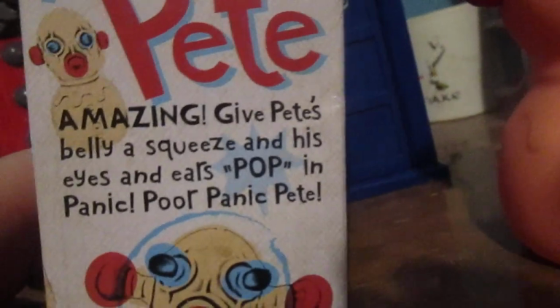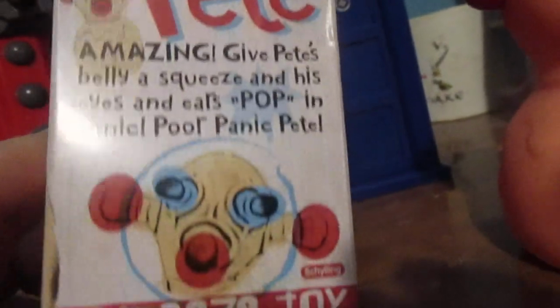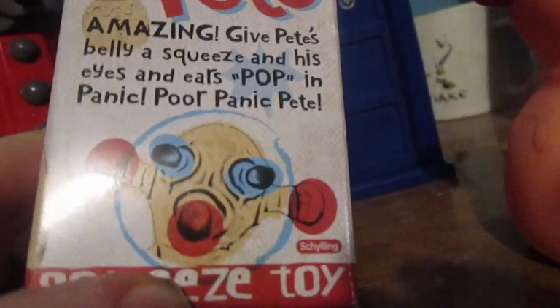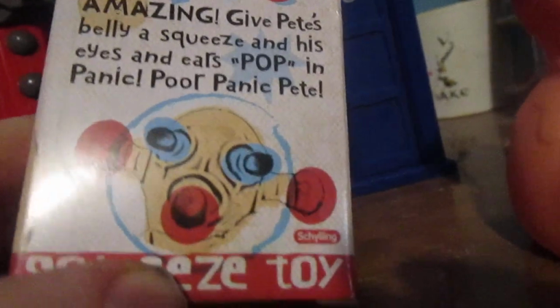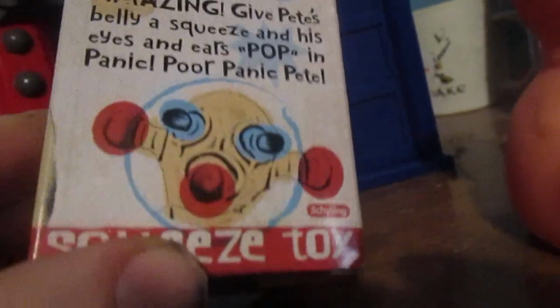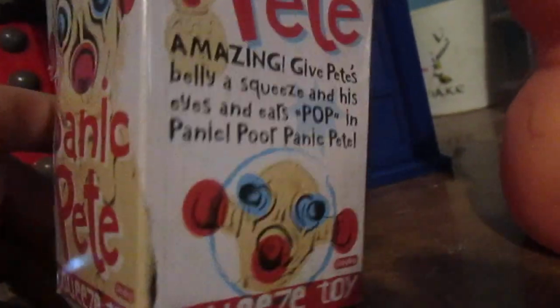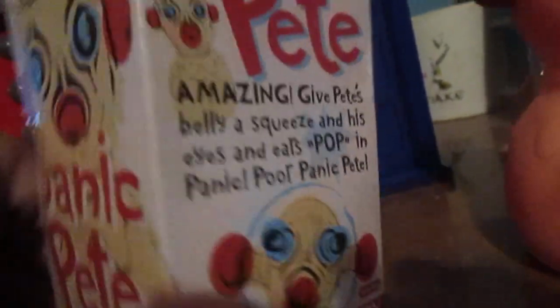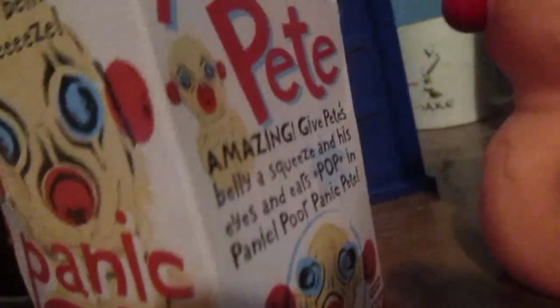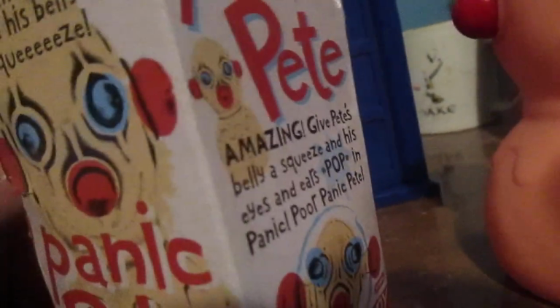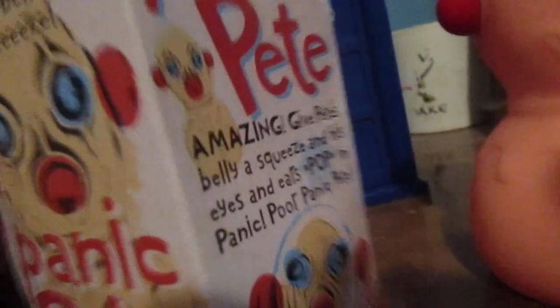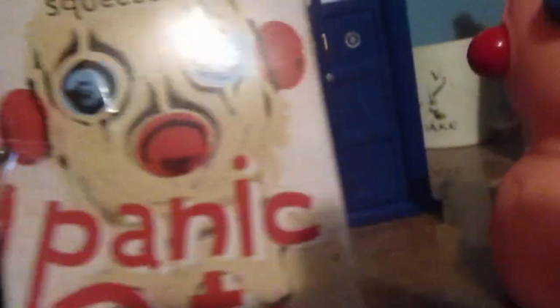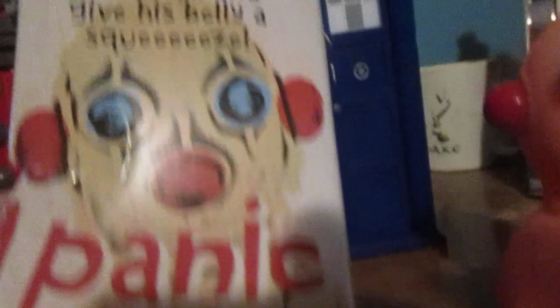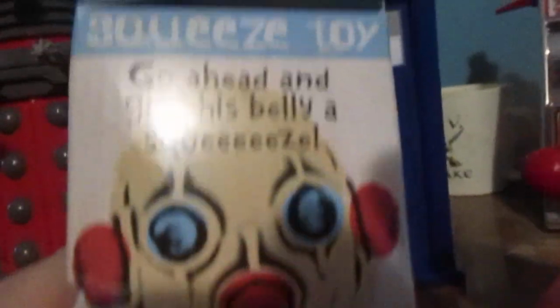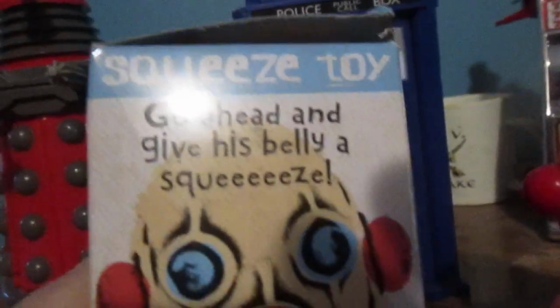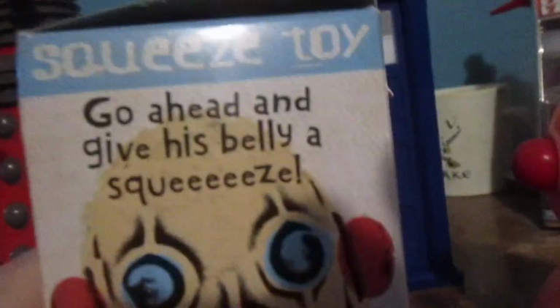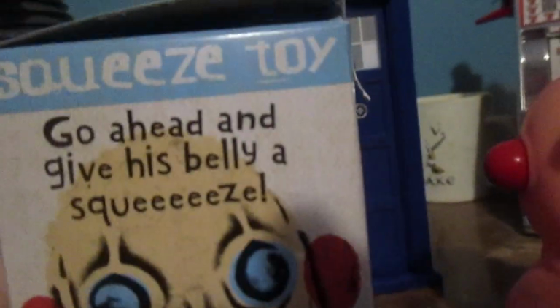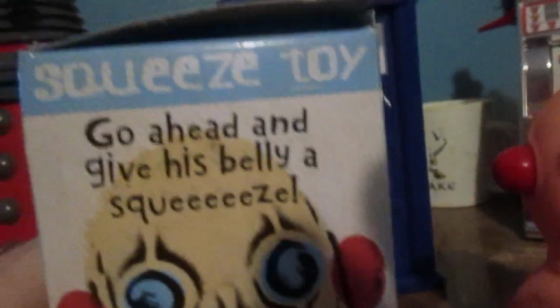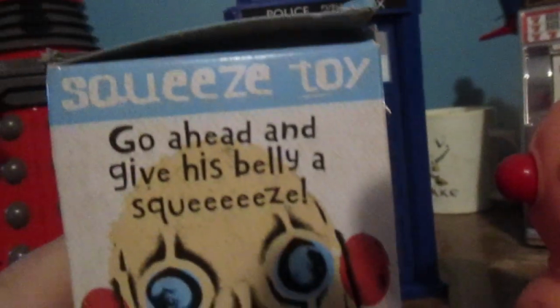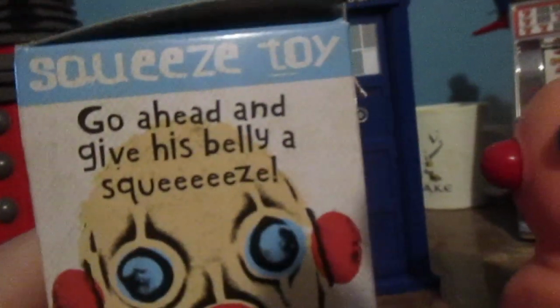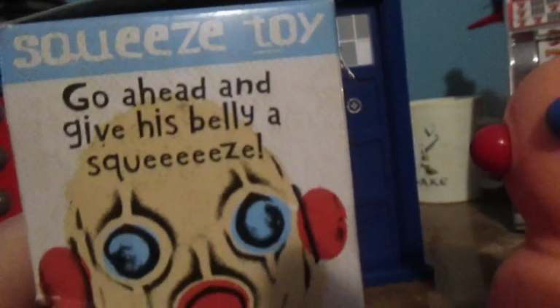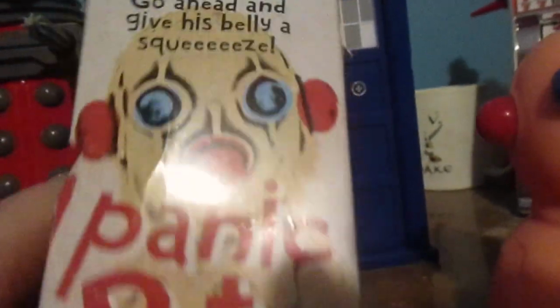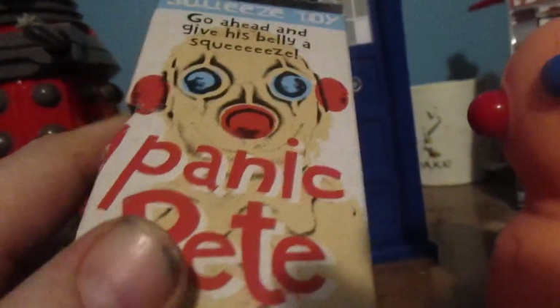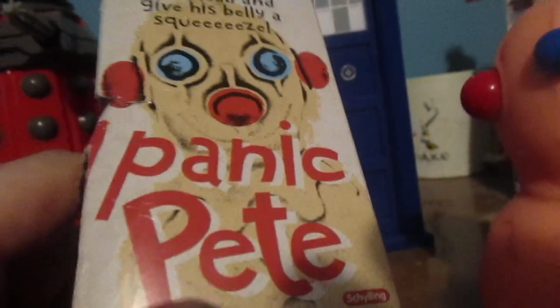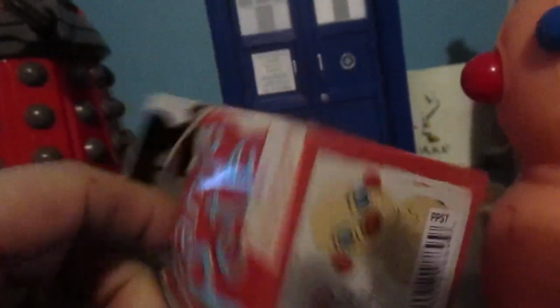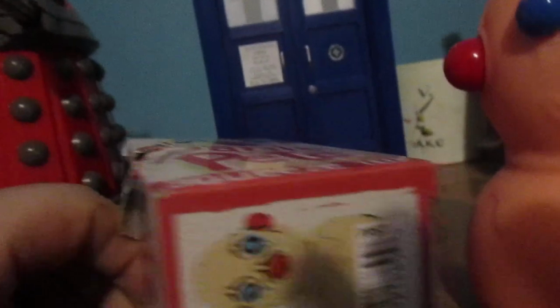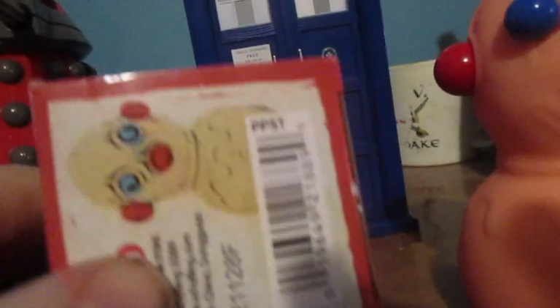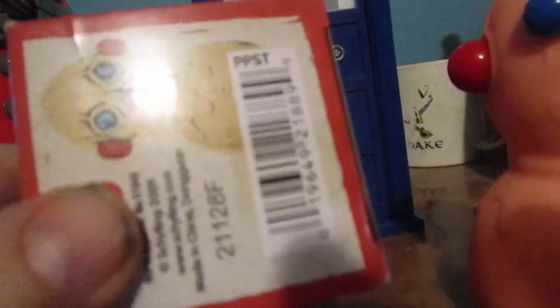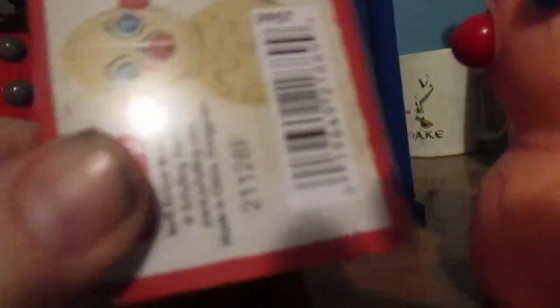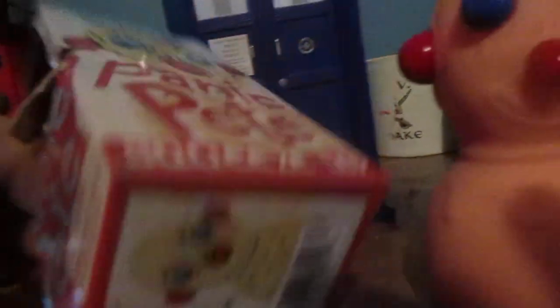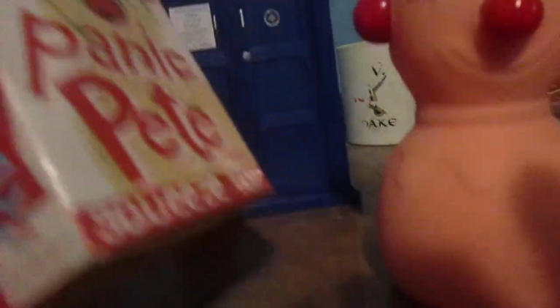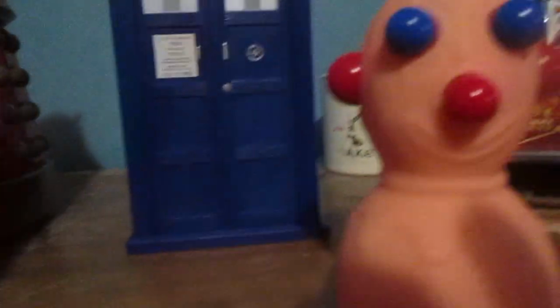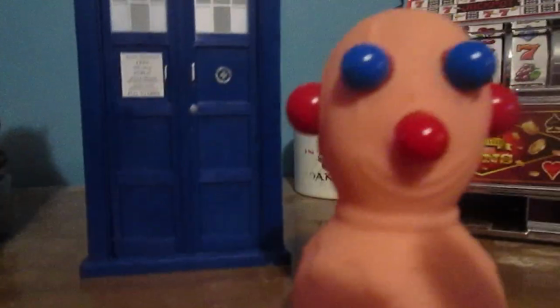Poor Panic Pete right there. I never knew what this thing was. I highly doubt I would have gotten one anyways or known where to look for one. But I always wanted one of these weird things.